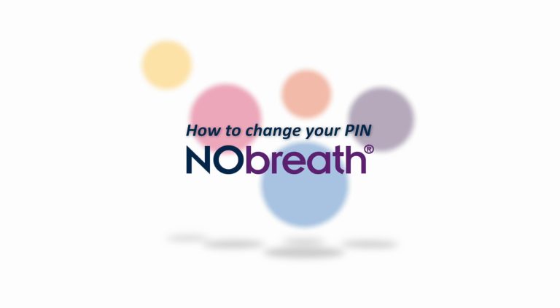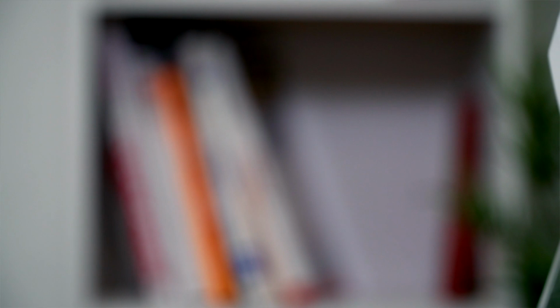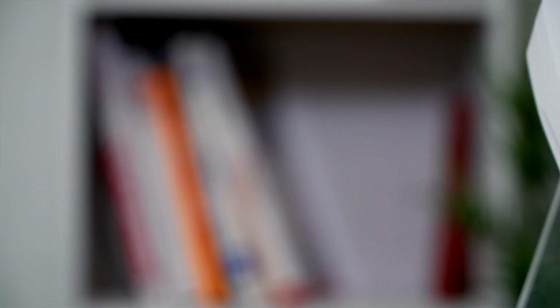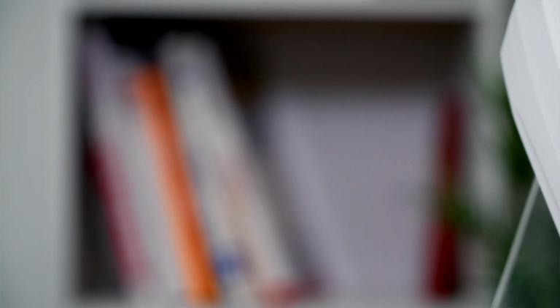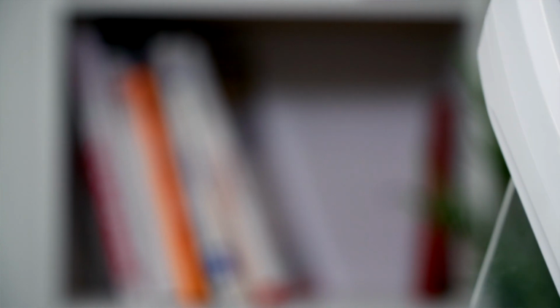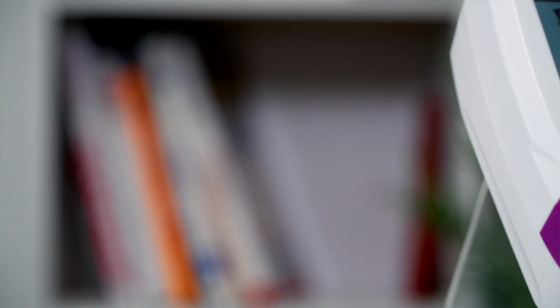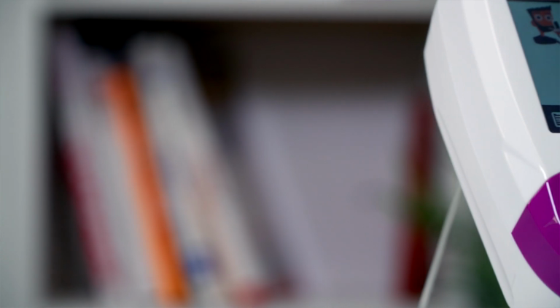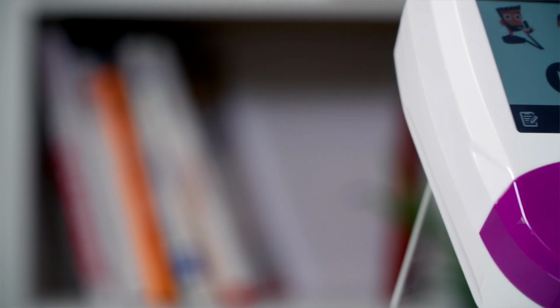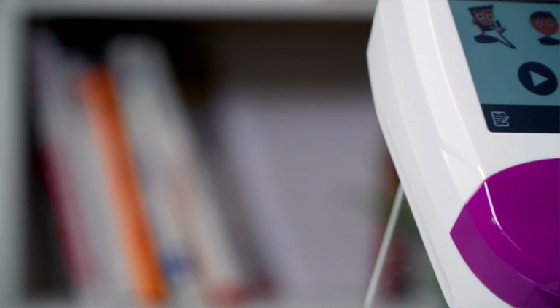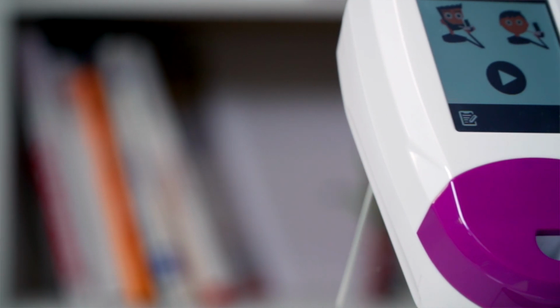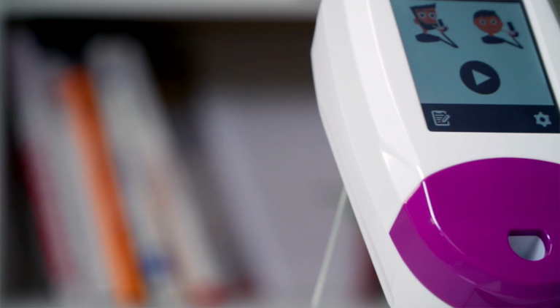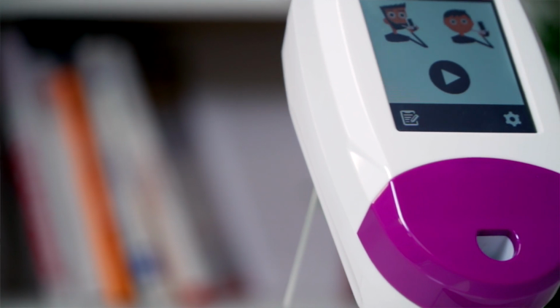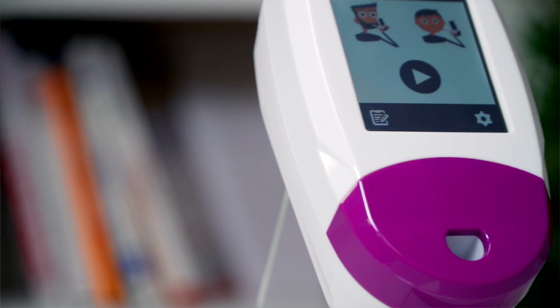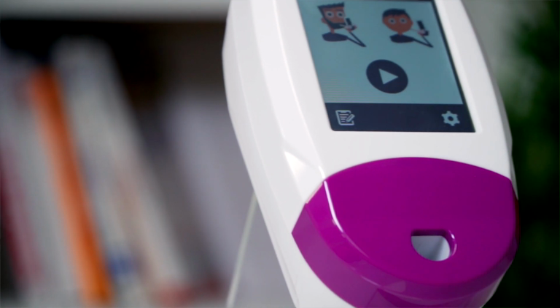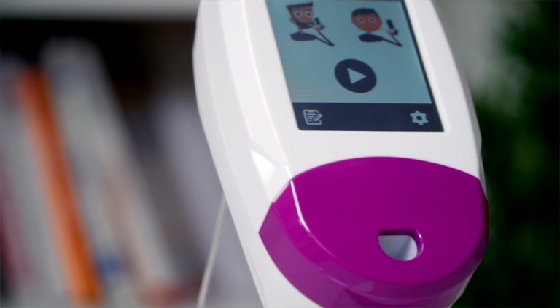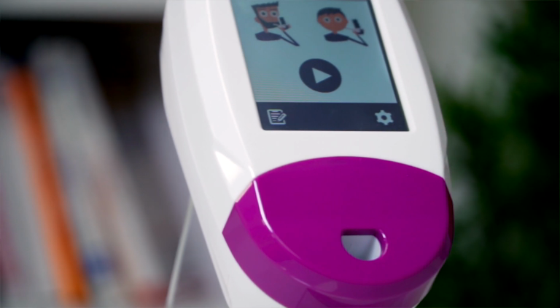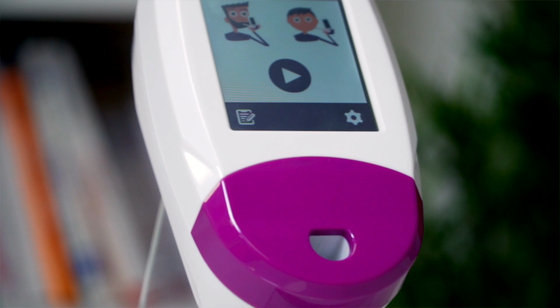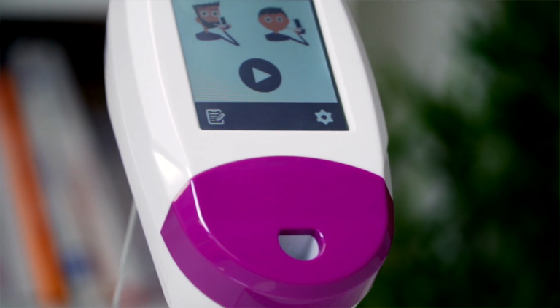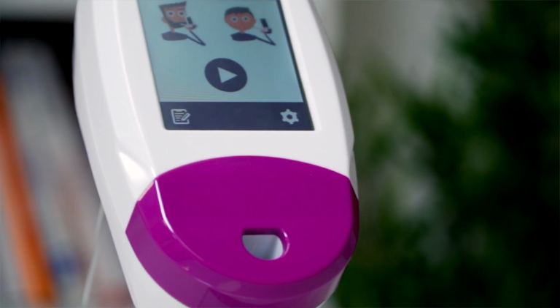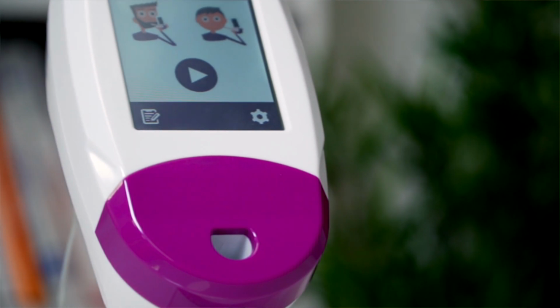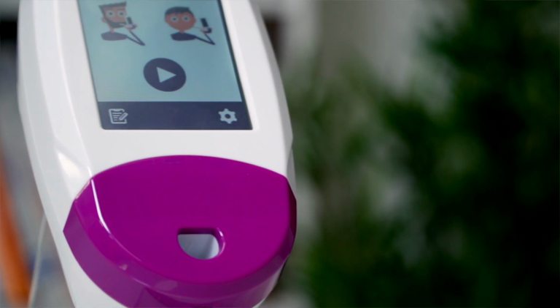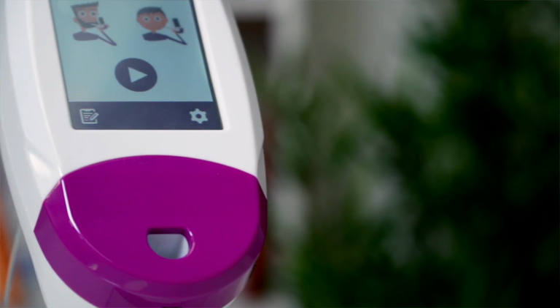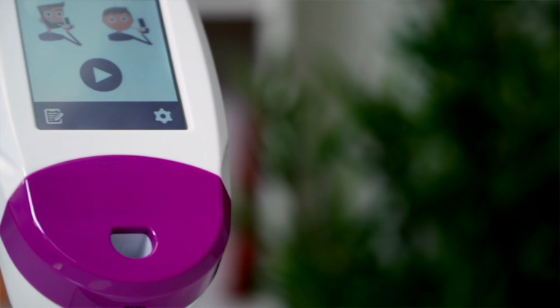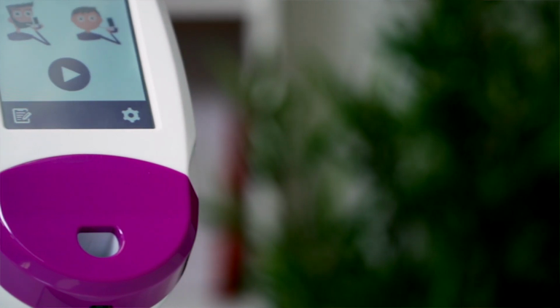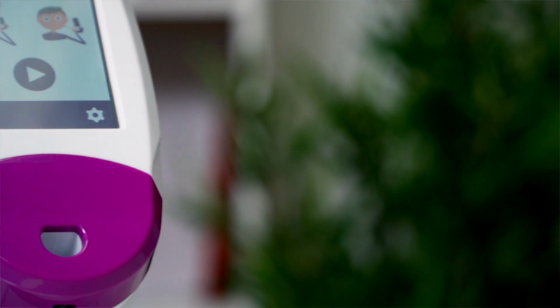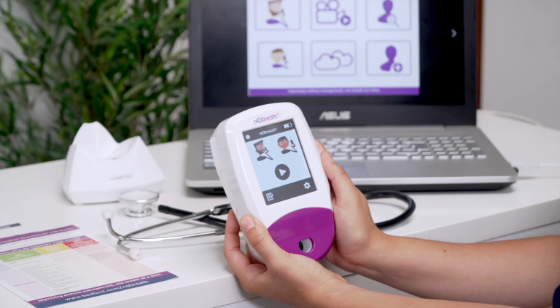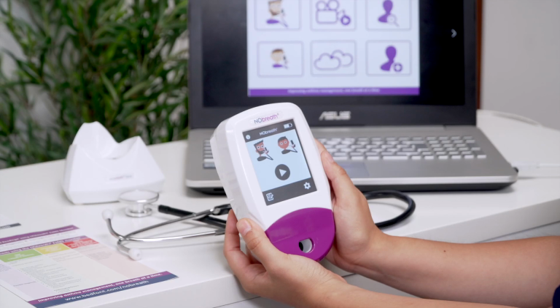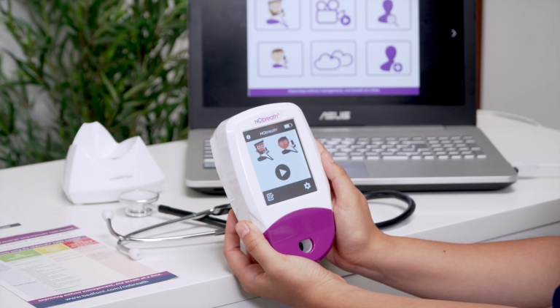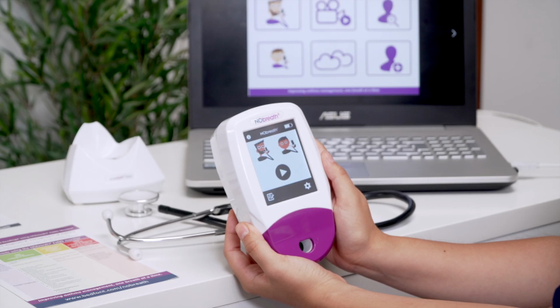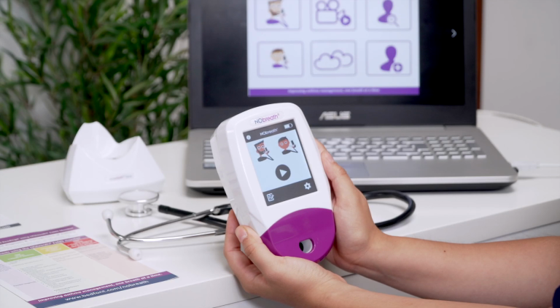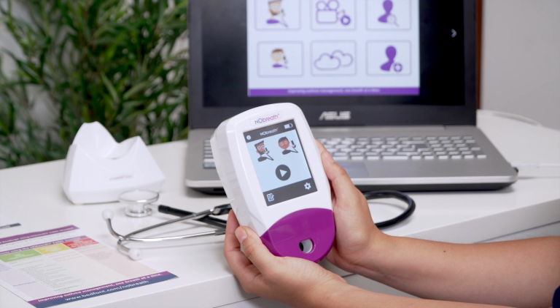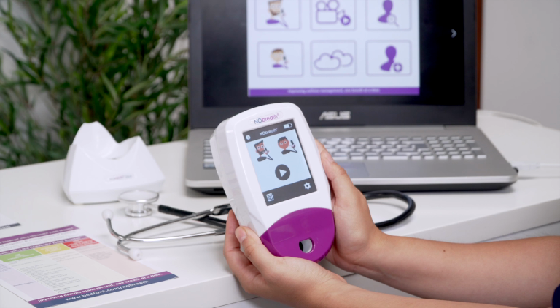Each device will automatically be preset to the PIN code 0000. It is highly recommended that you change this PIN to a four-digit number that you will remember.